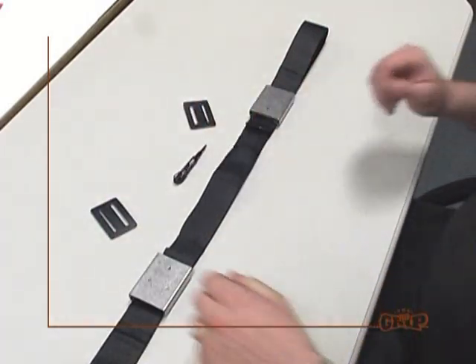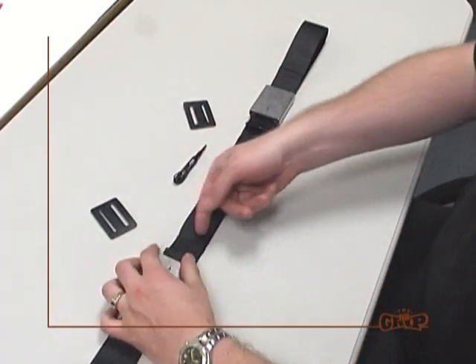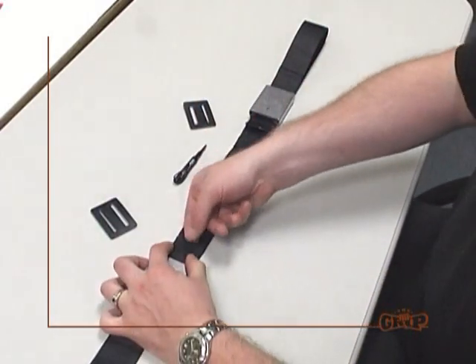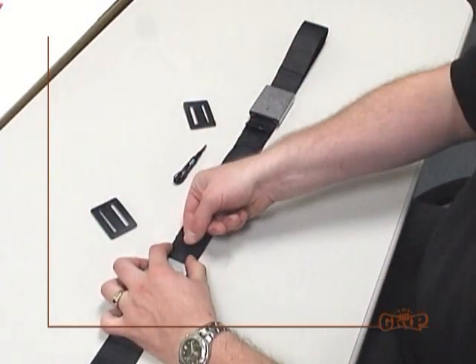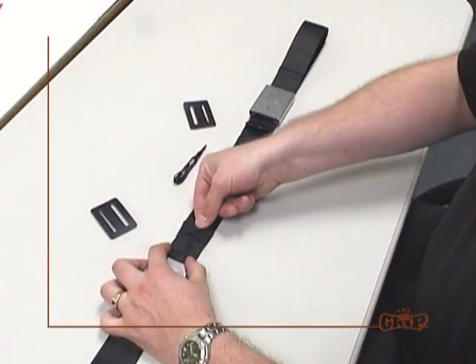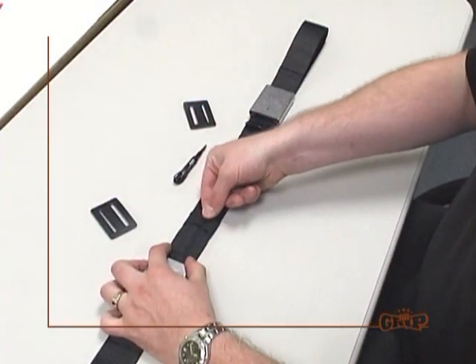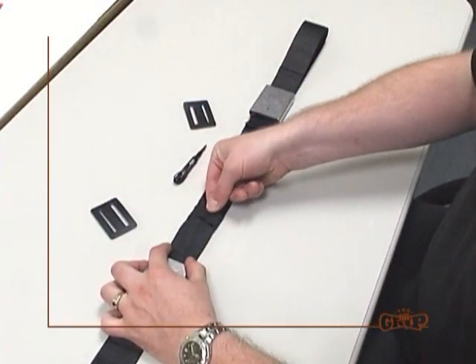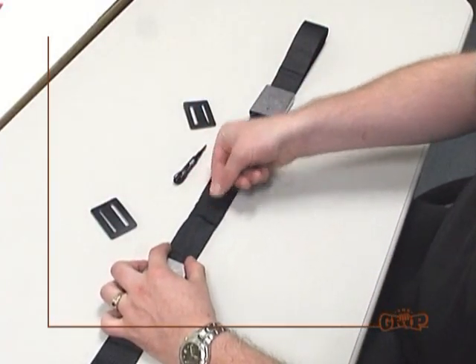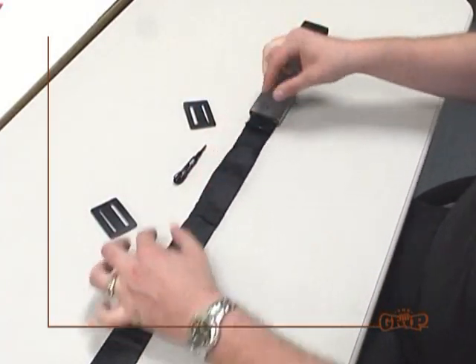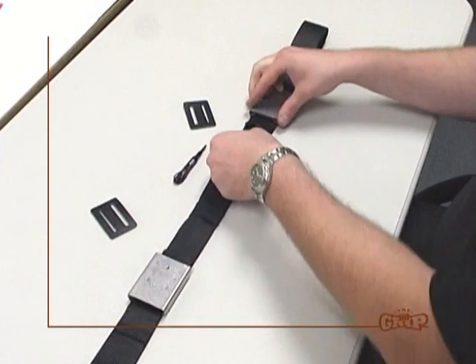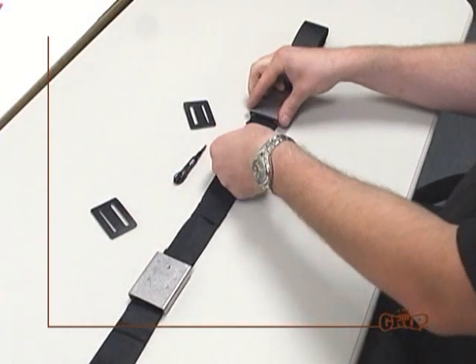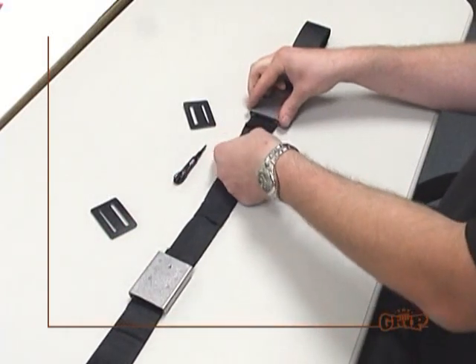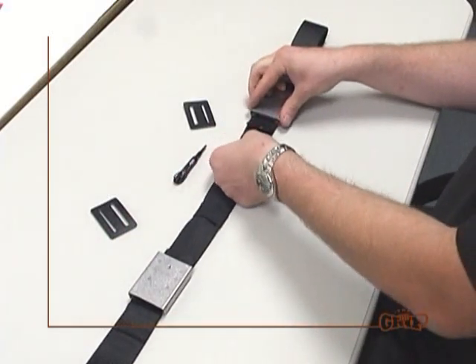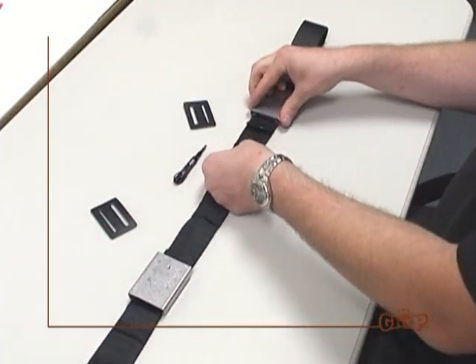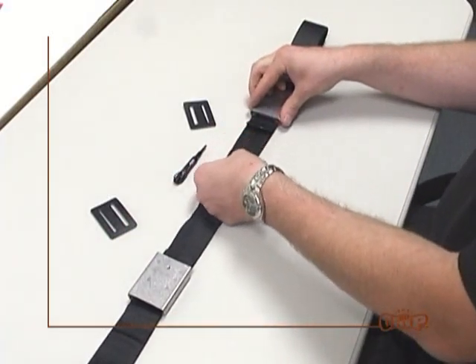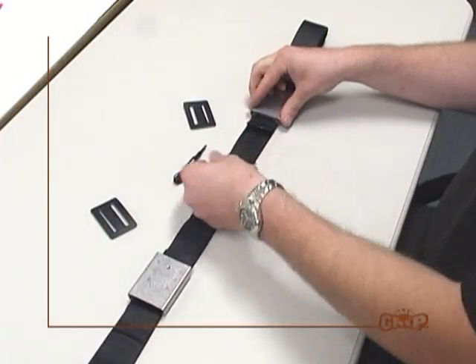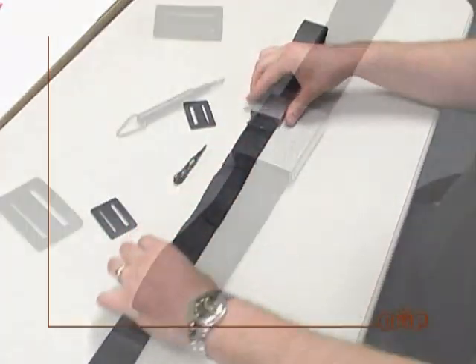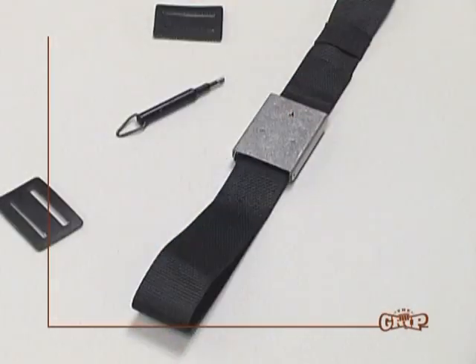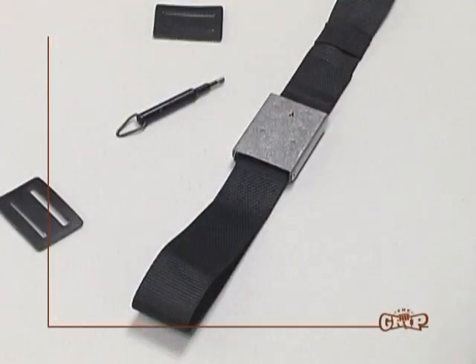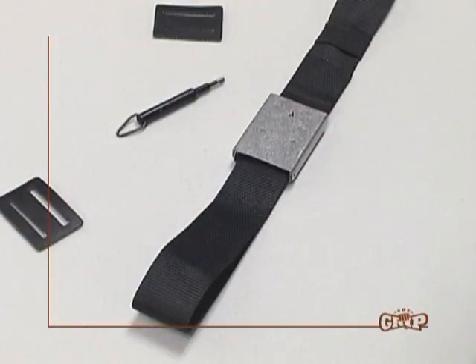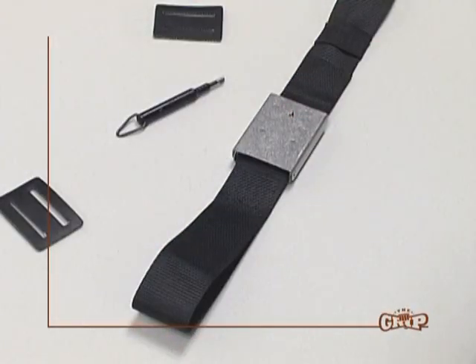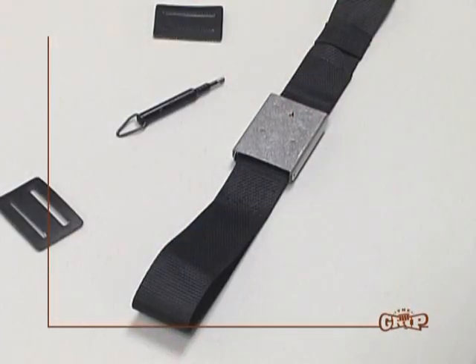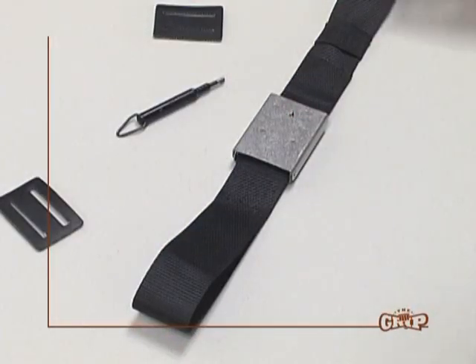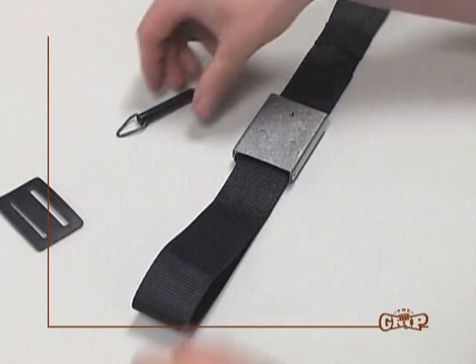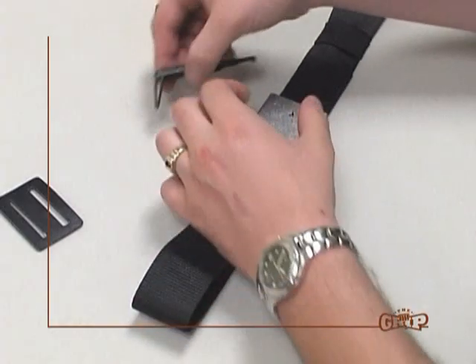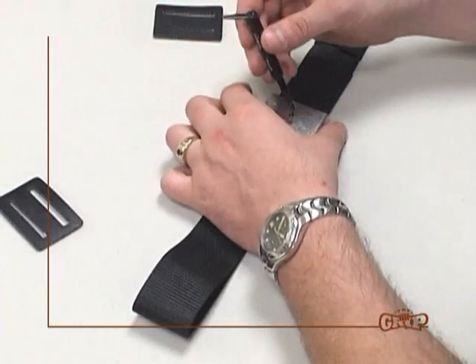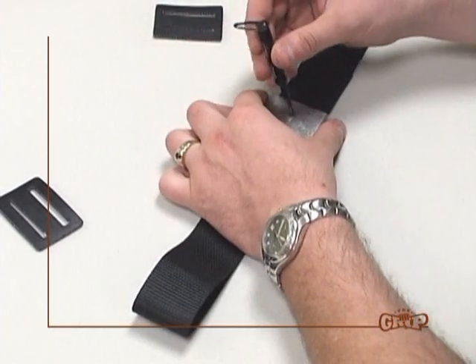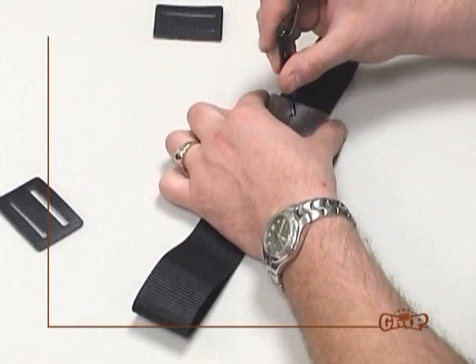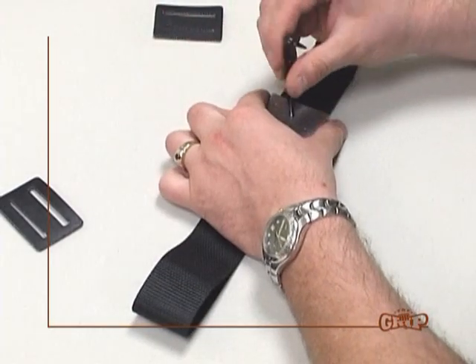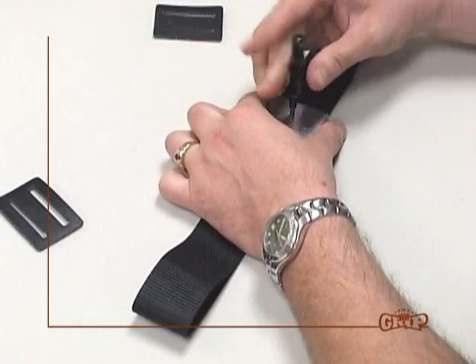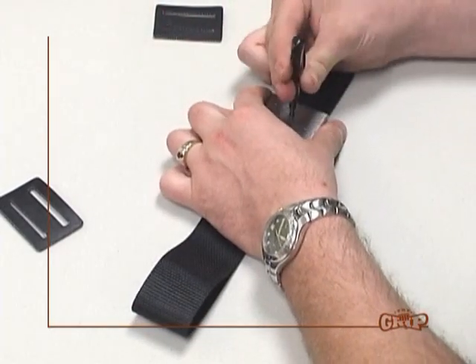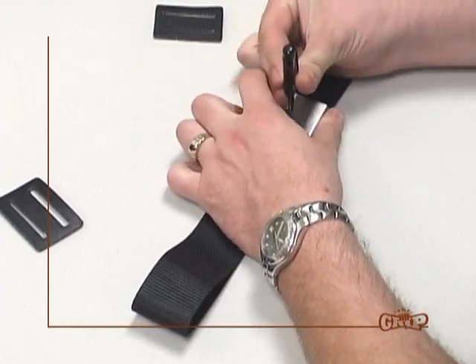Slide the two elastic loops towards the center of the belt approximately 3 inches from each belt buckle. Unlock both buckles and disengage the free ends of the web belt from the buckles and lay the web belt flat.